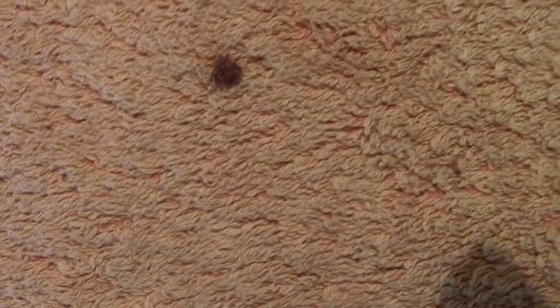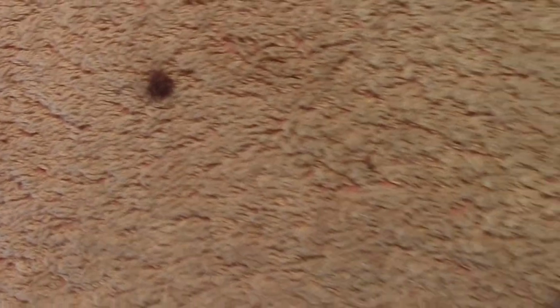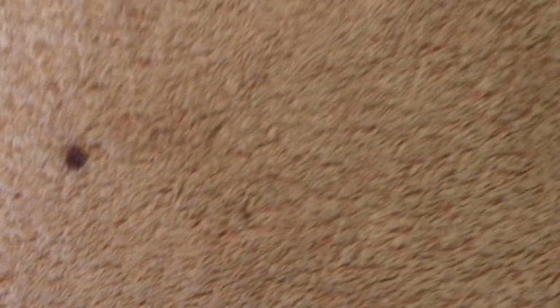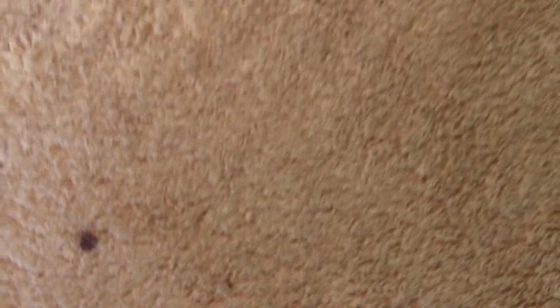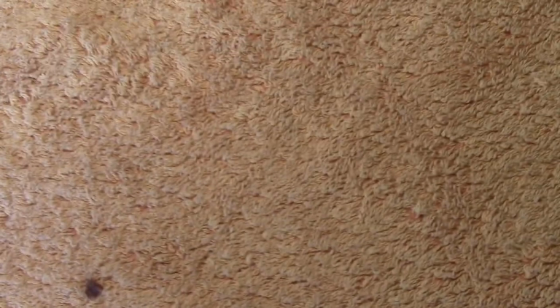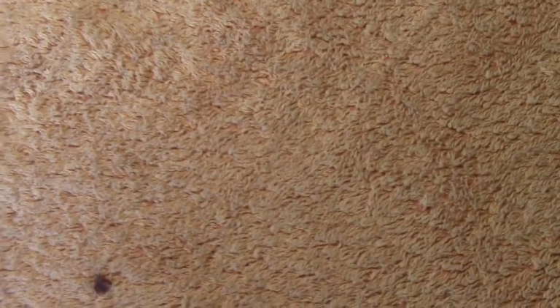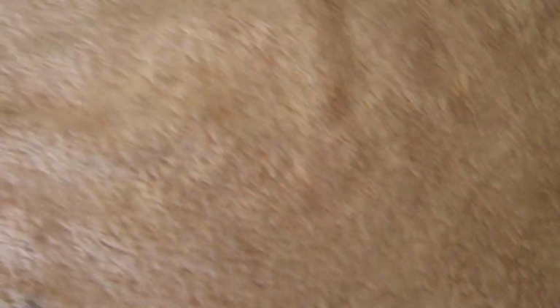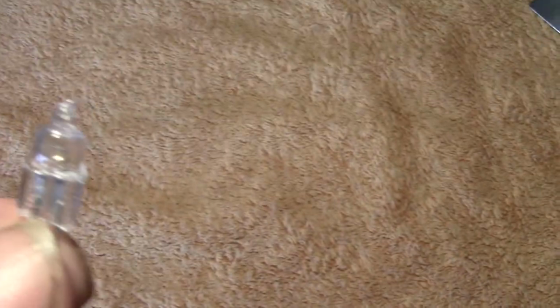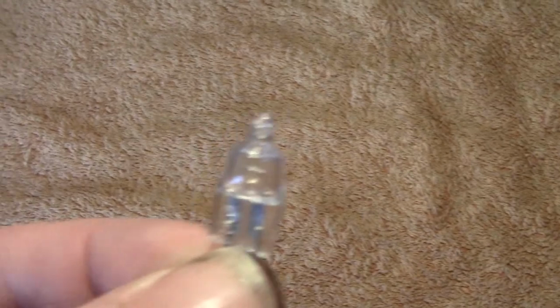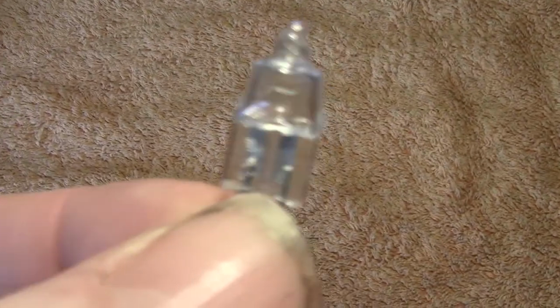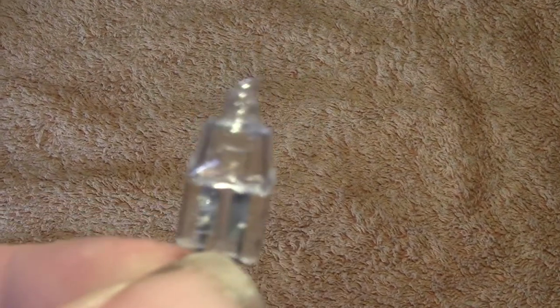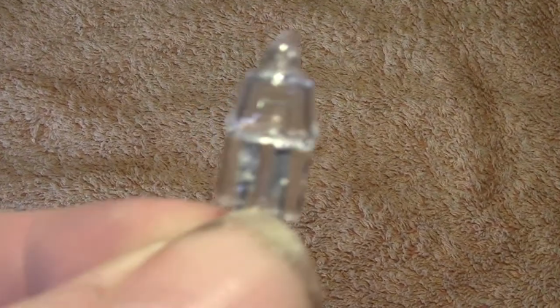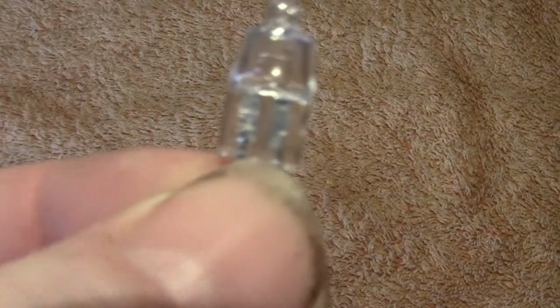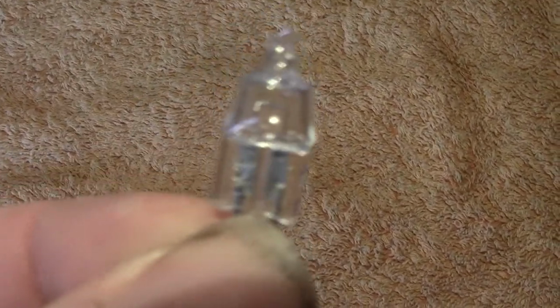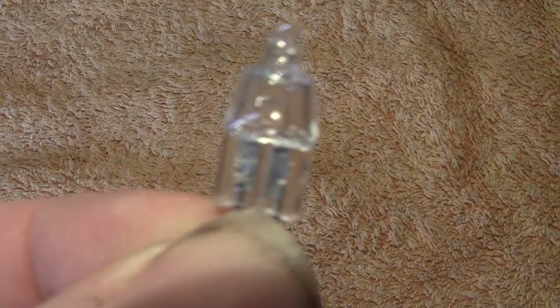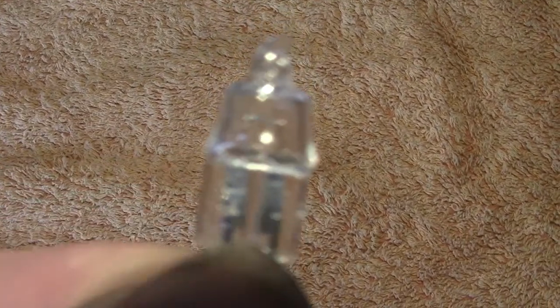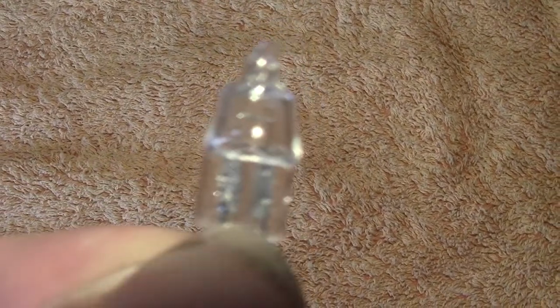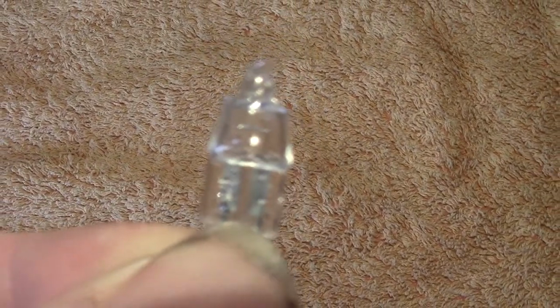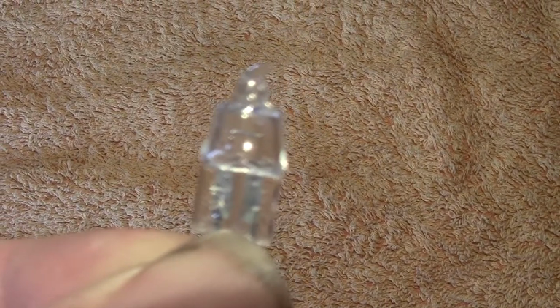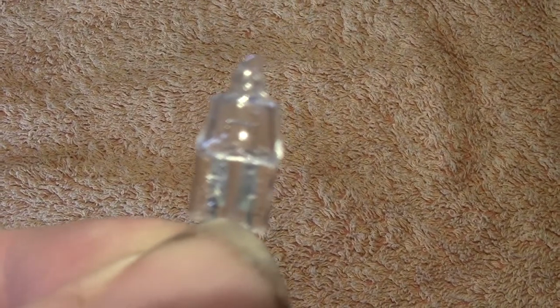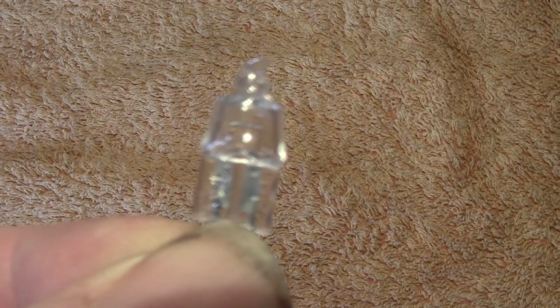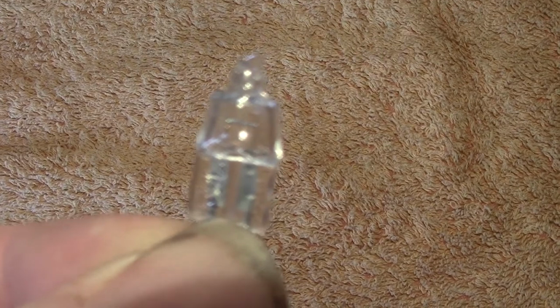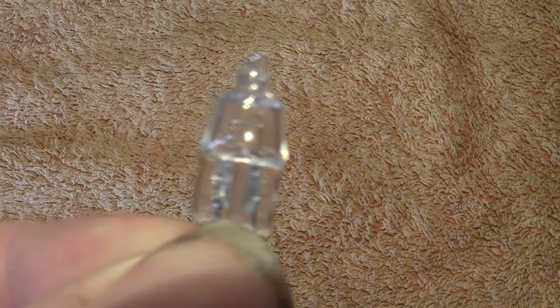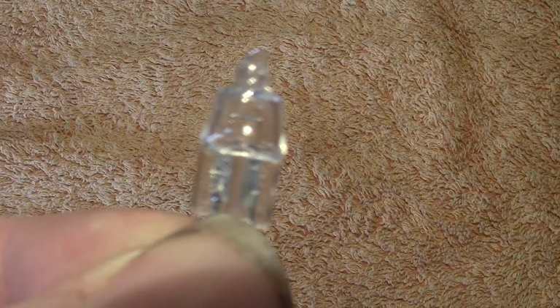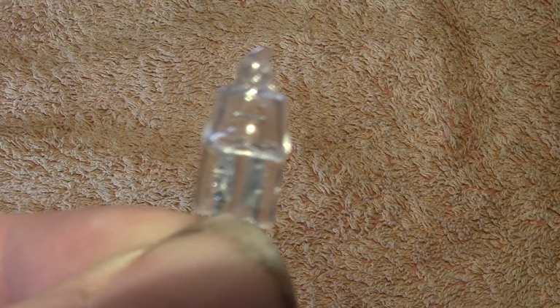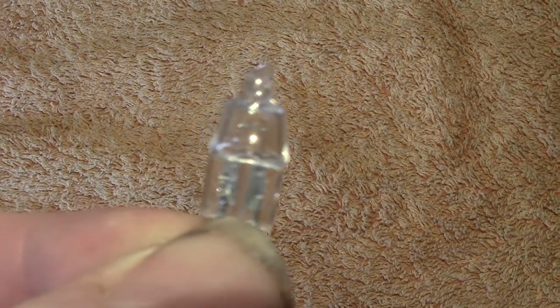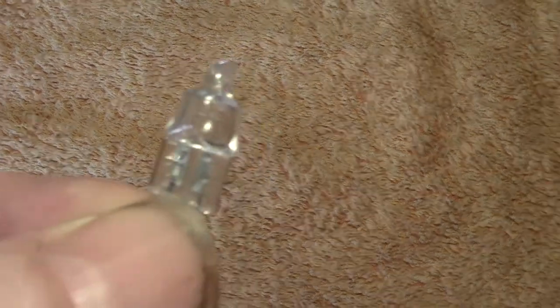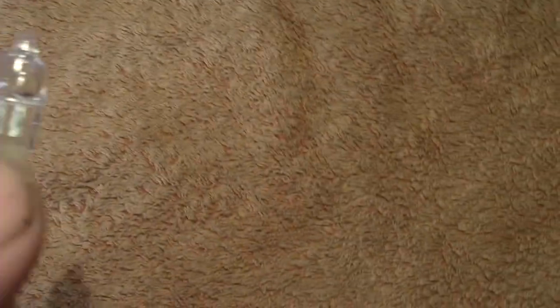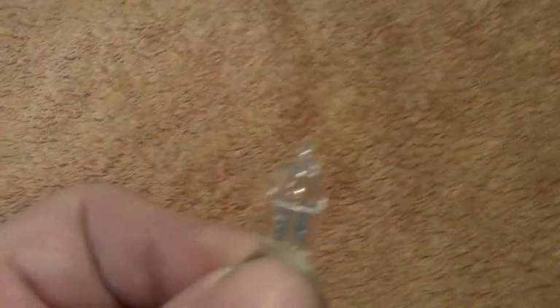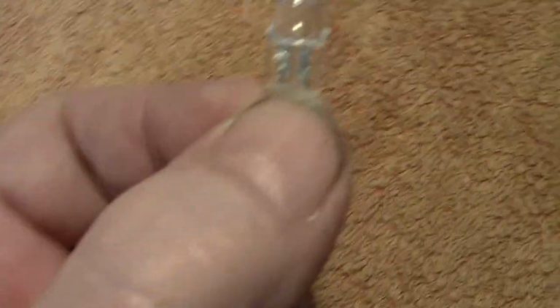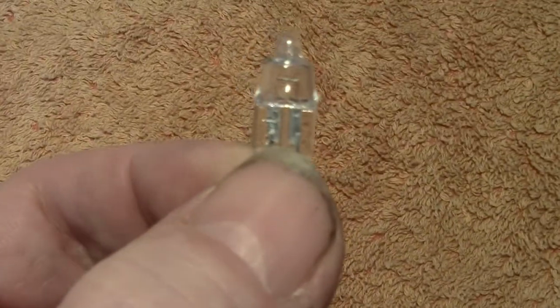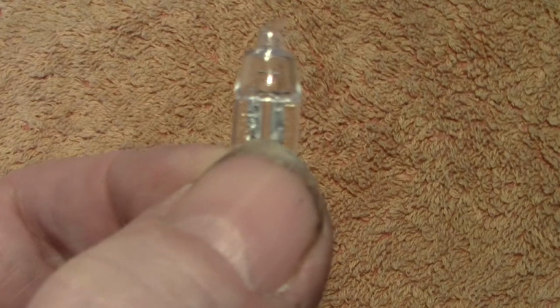Let's have a quick look at the bulb. Remember not to touch the envelope — being made of quartz, it's not the wisest thing to do.